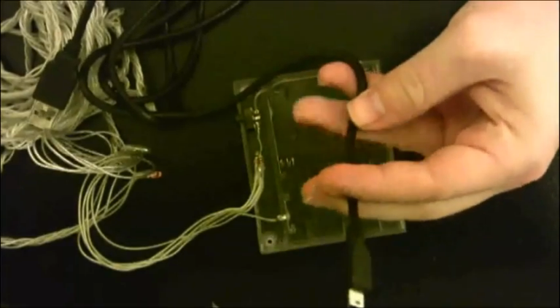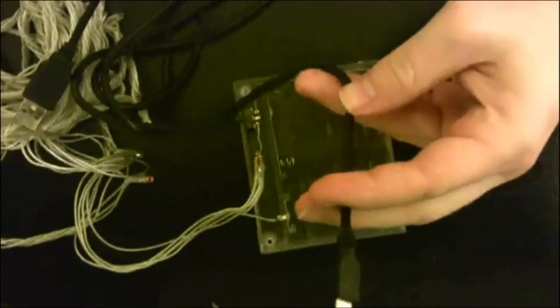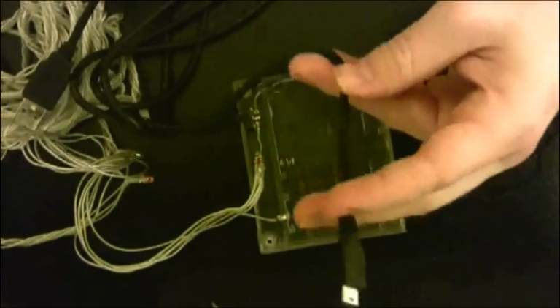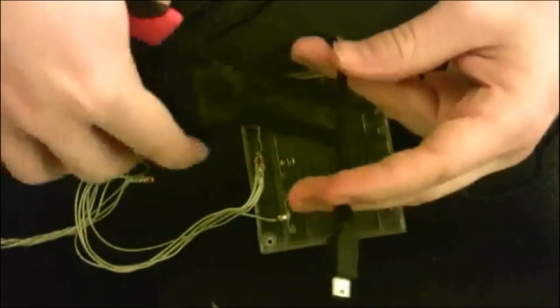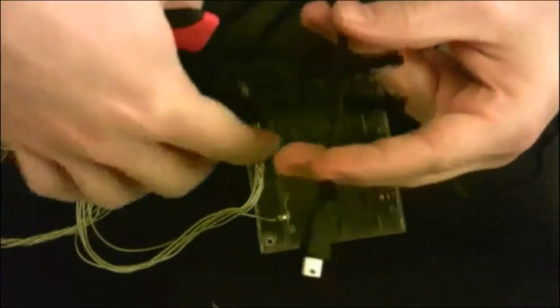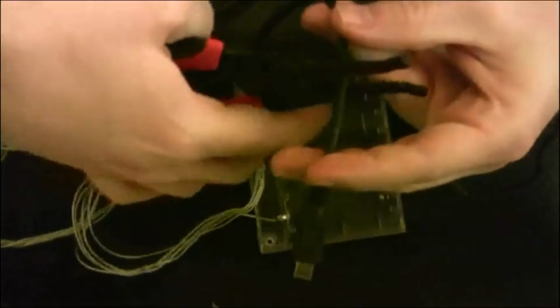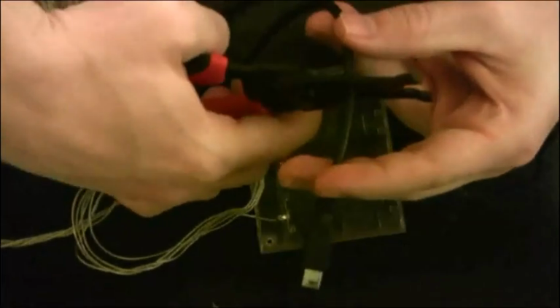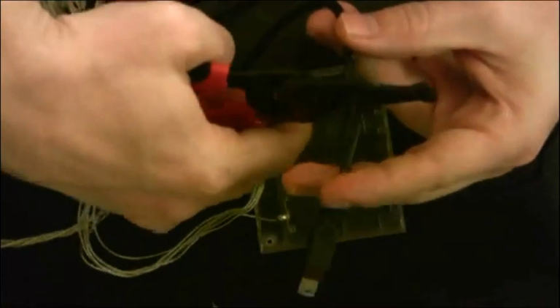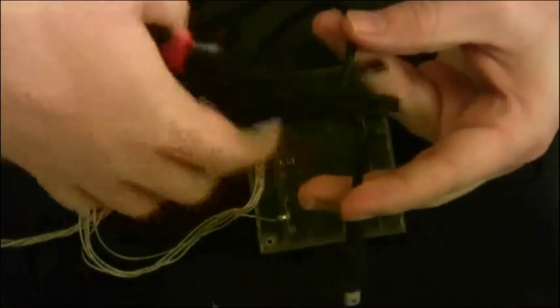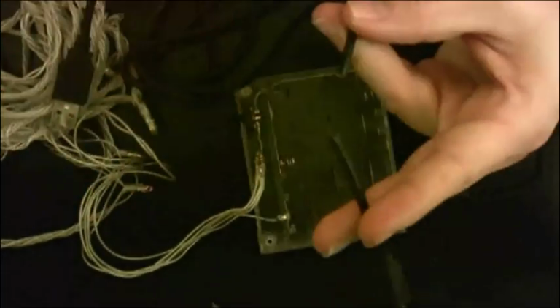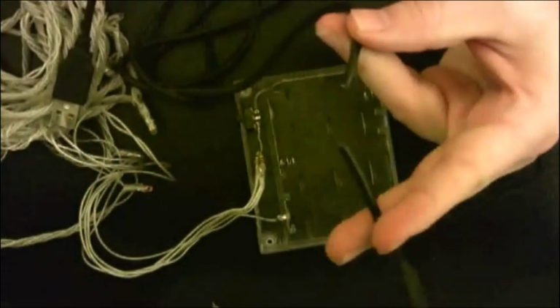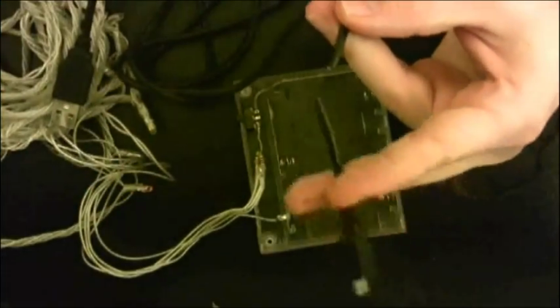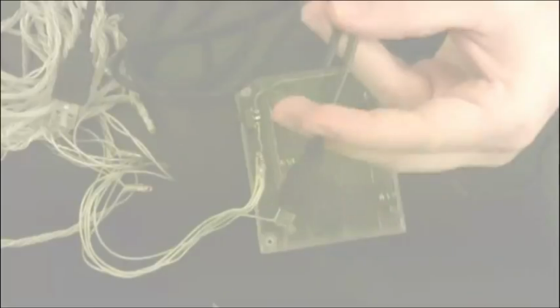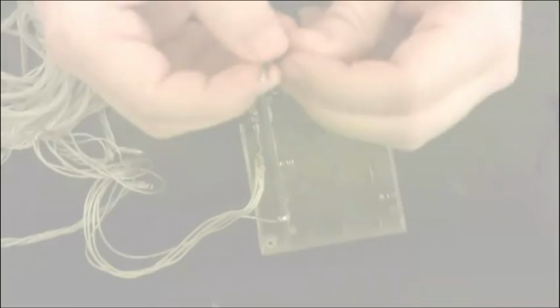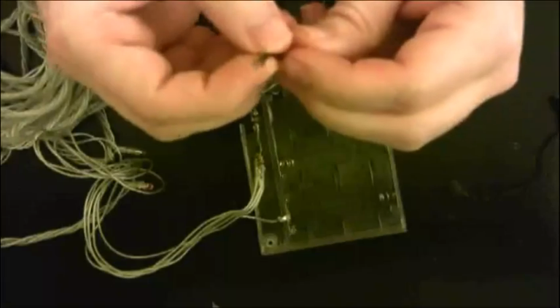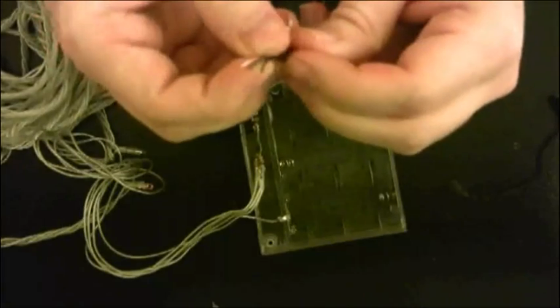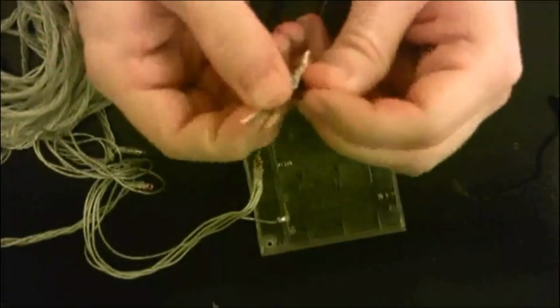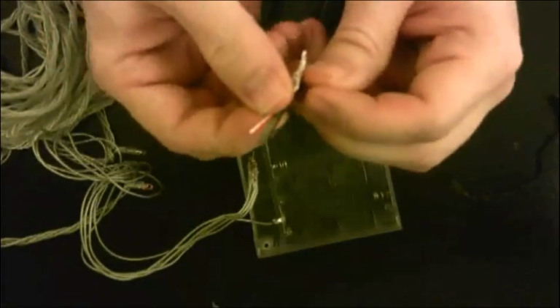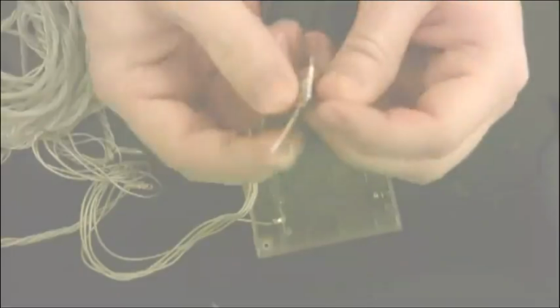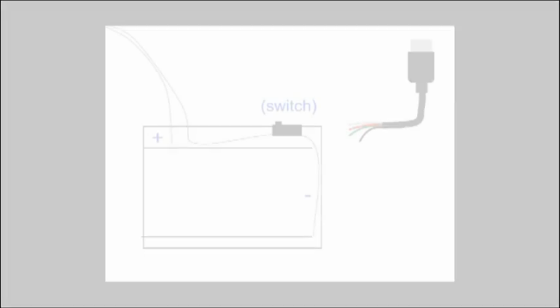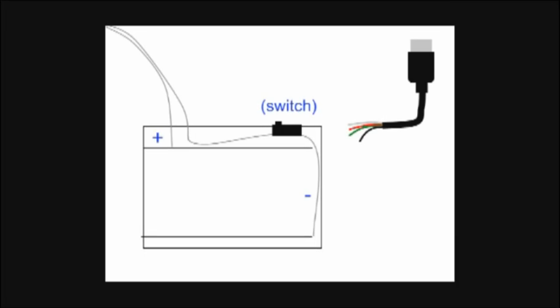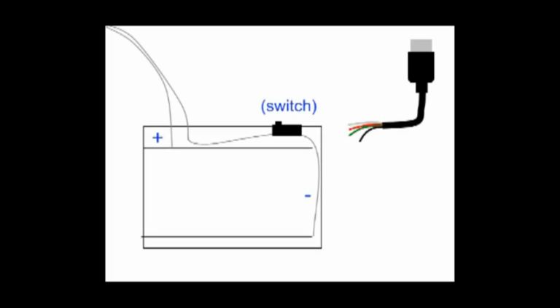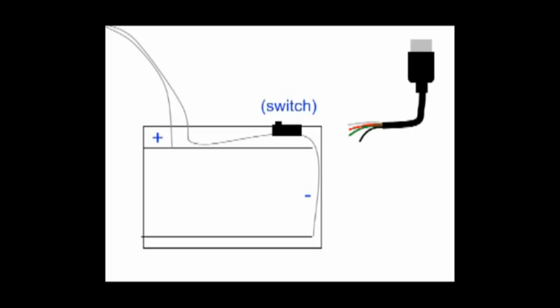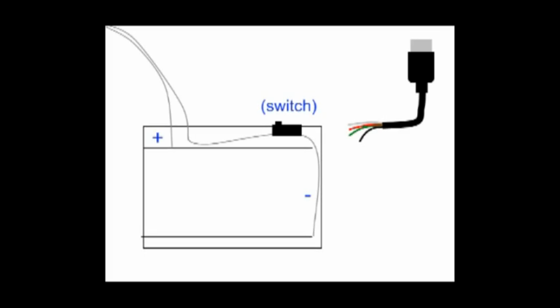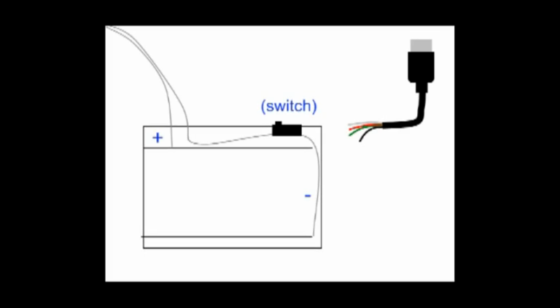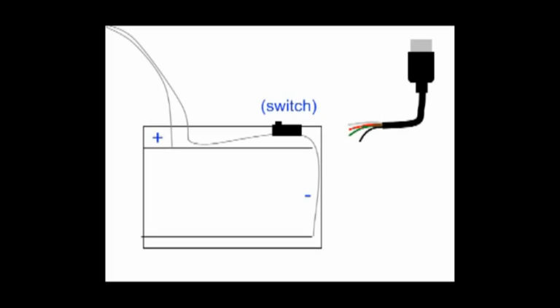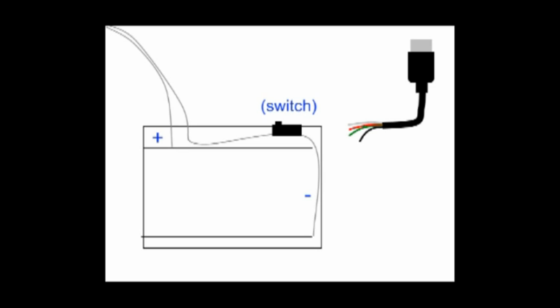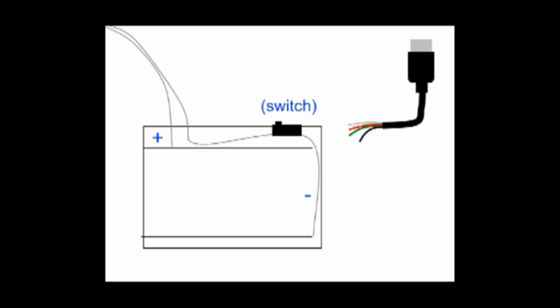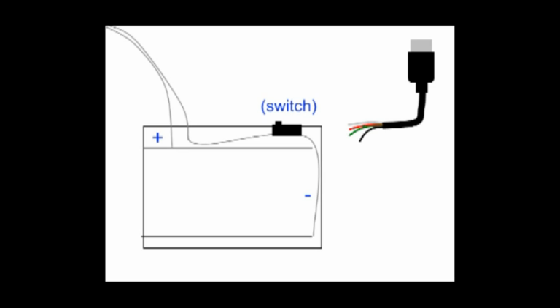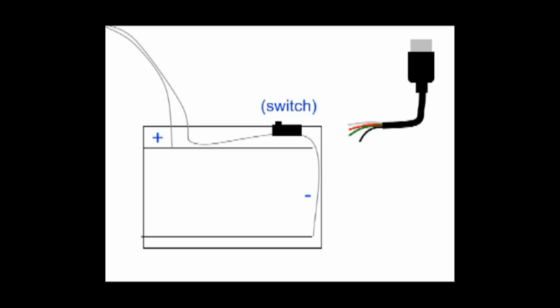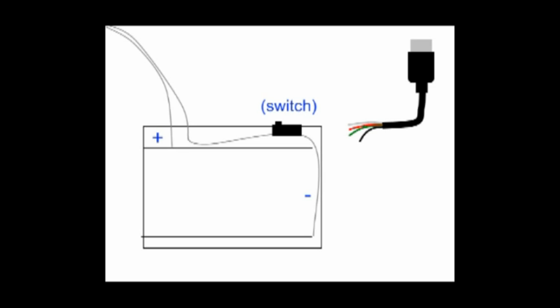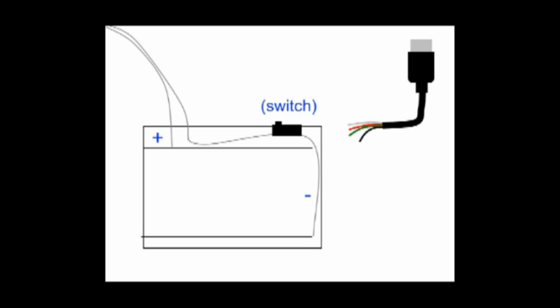Once you've established that, cut the small end off the USB cable and strip the wires. You'll see four wires, but we're only concerned about the red and the black wire.